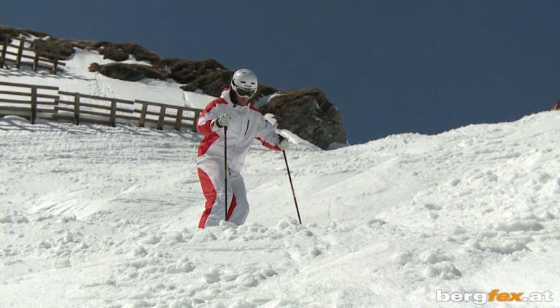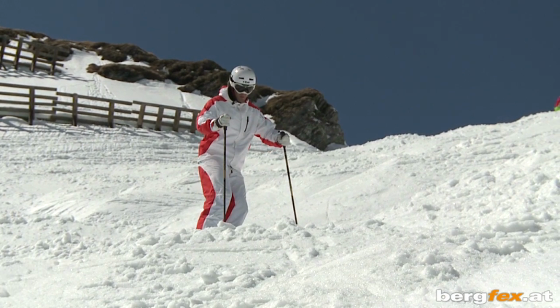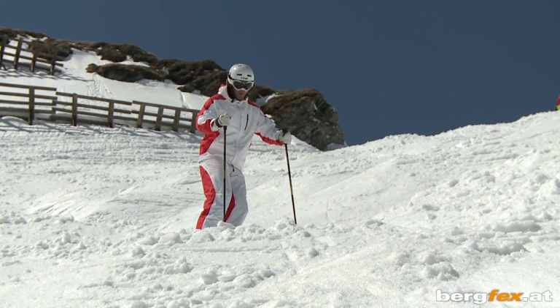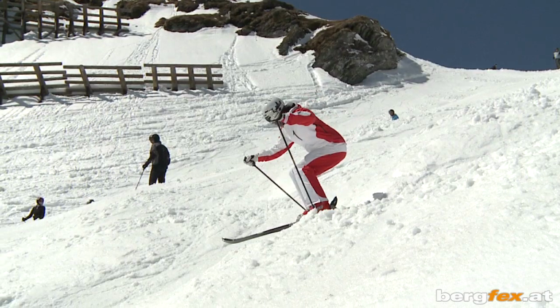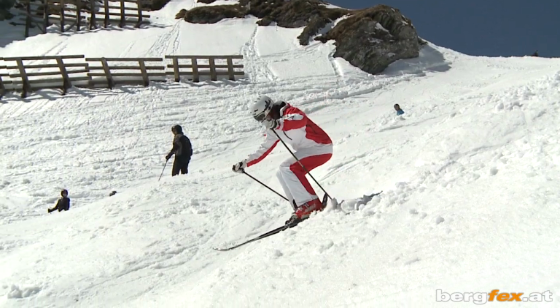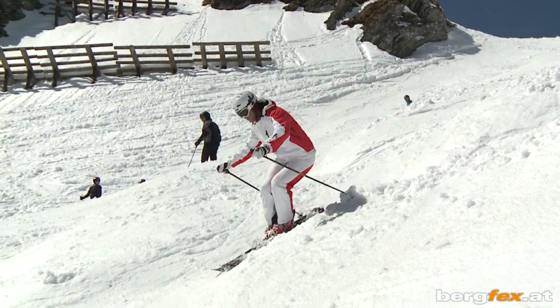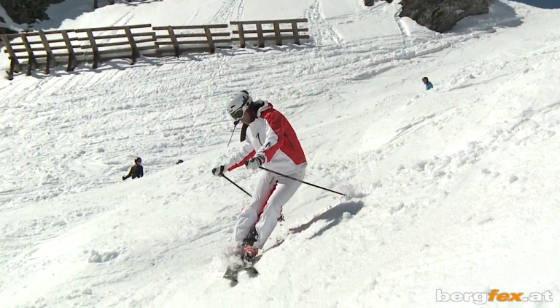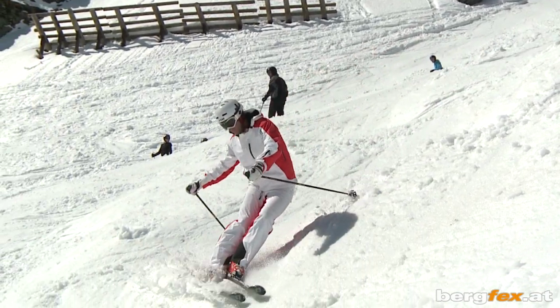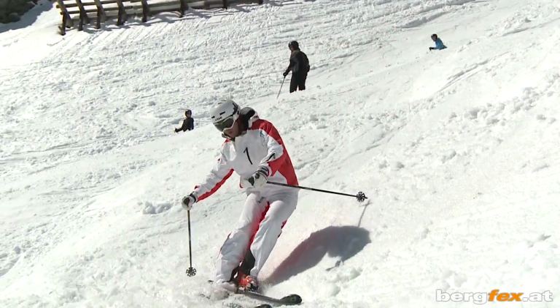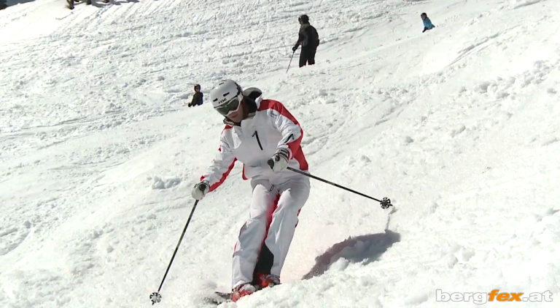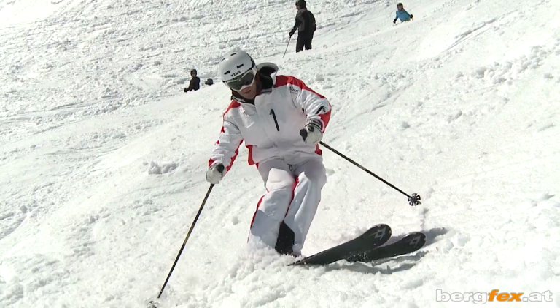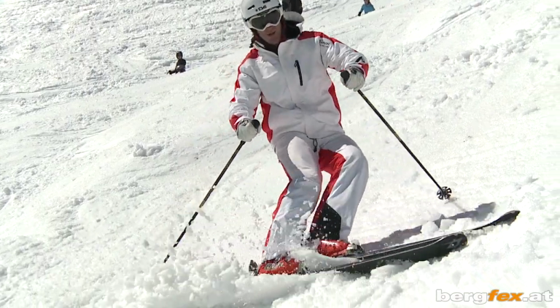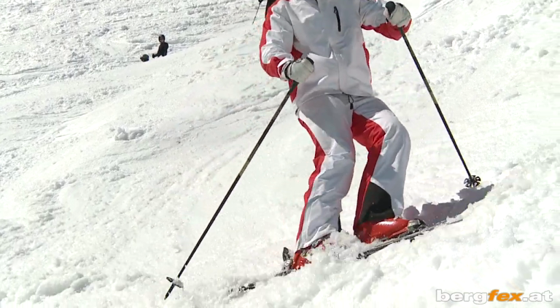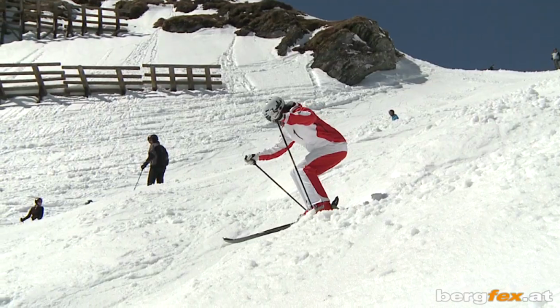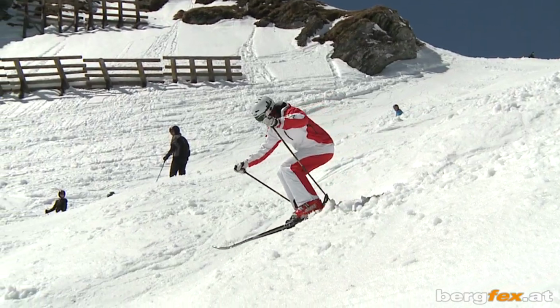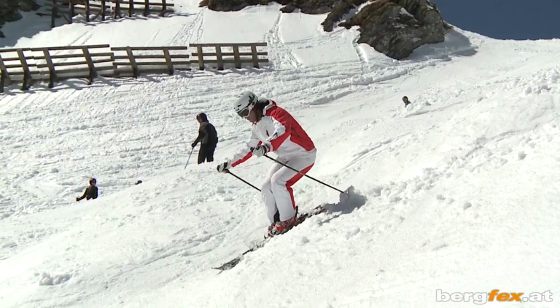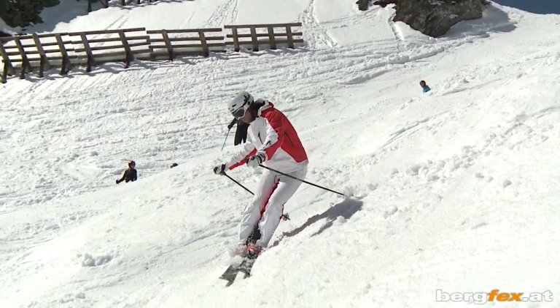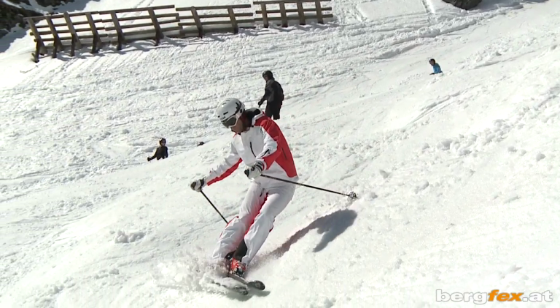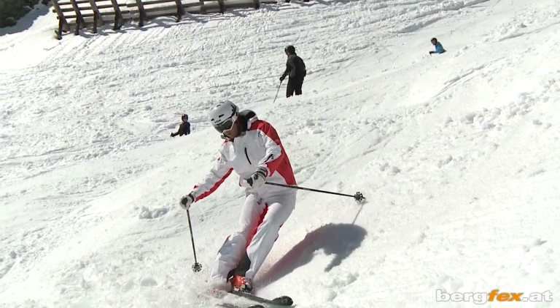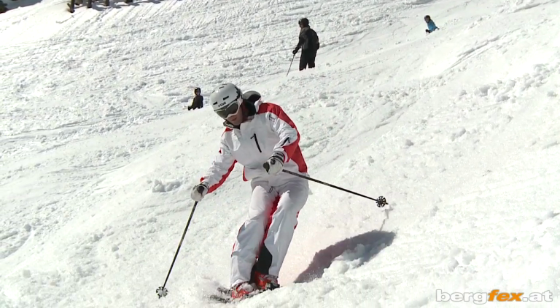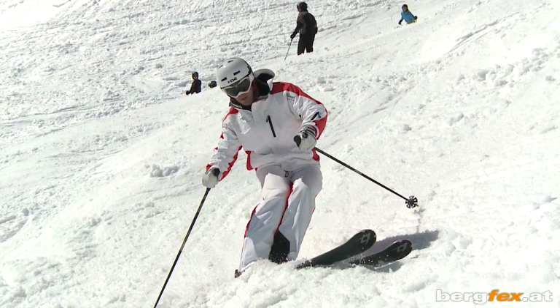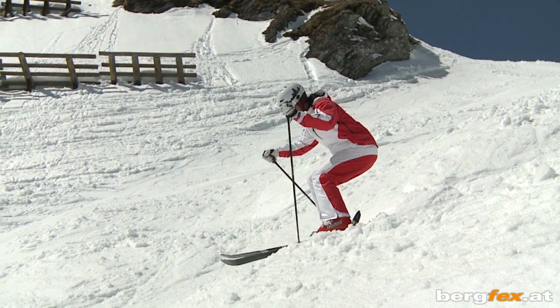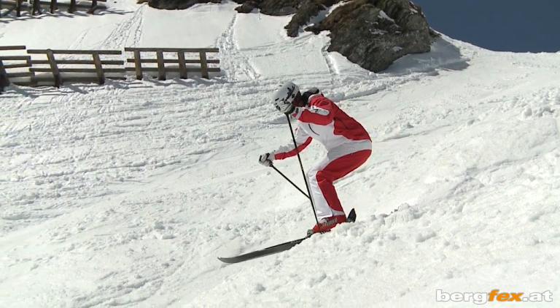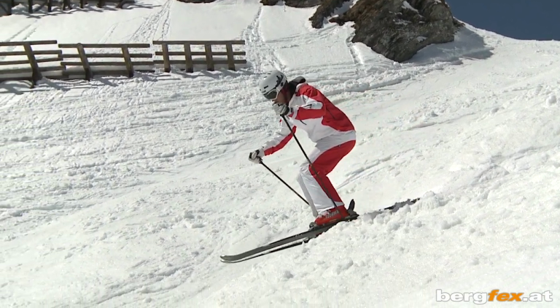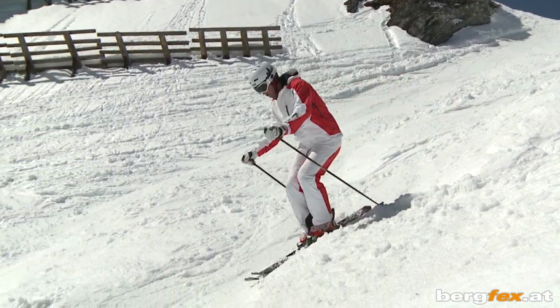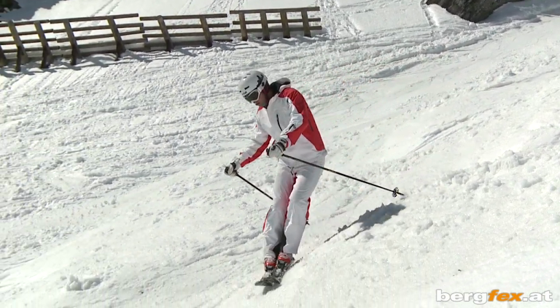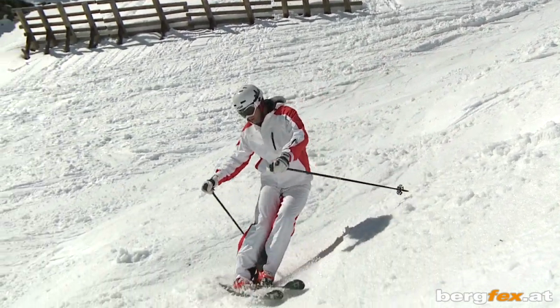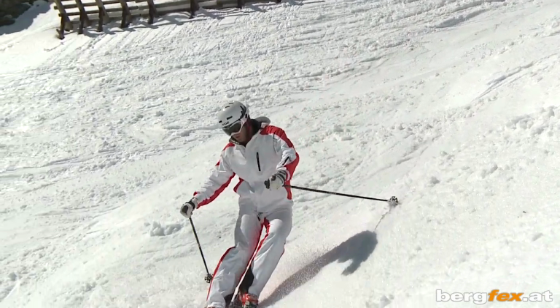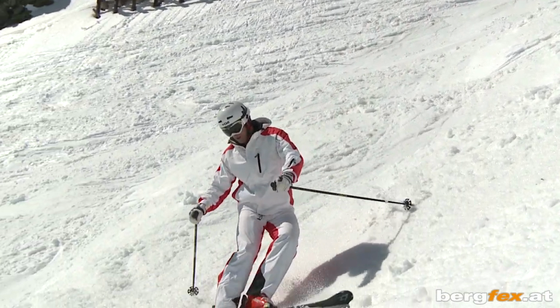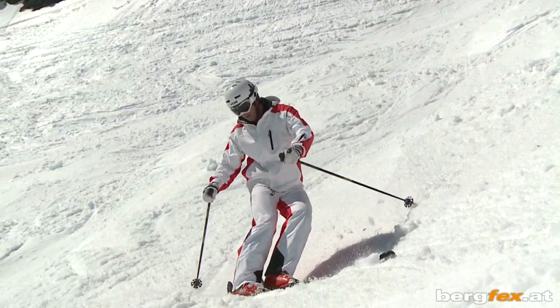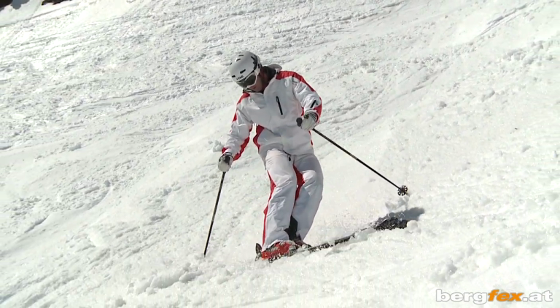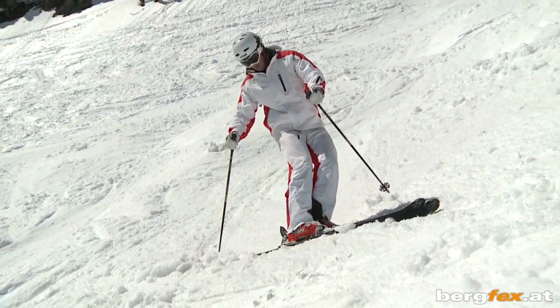If that works out, stand on a mogul with your knees bent and do a single turn. While you're sliding down the steep side of the mogul, as in the previous exercise, deliberately straighten your legs so that you can cushion the effect of the next mogul.